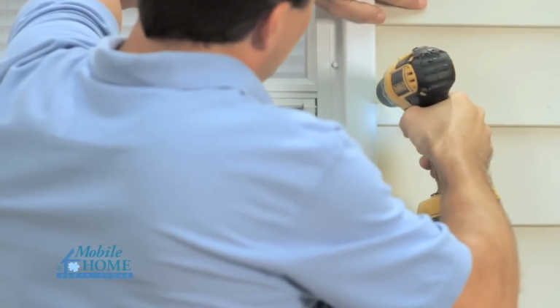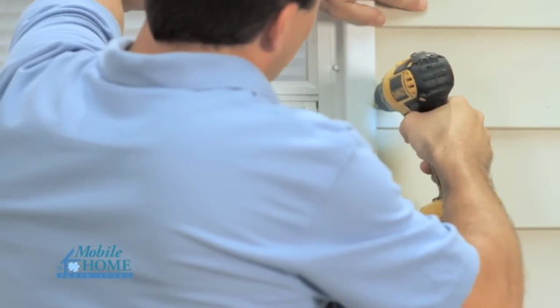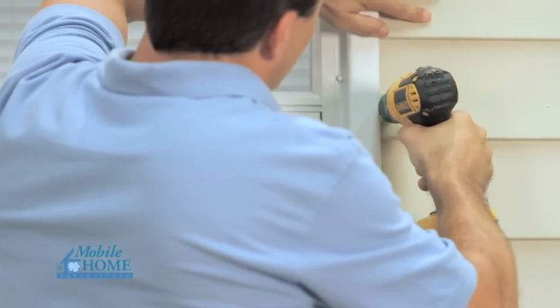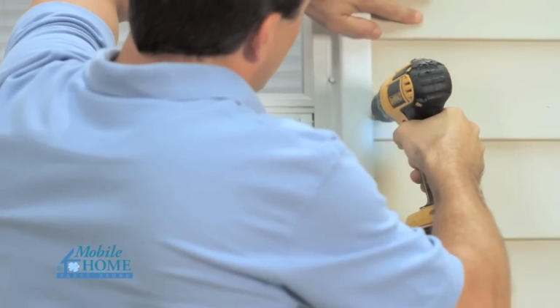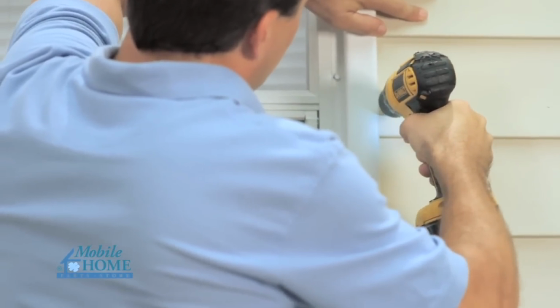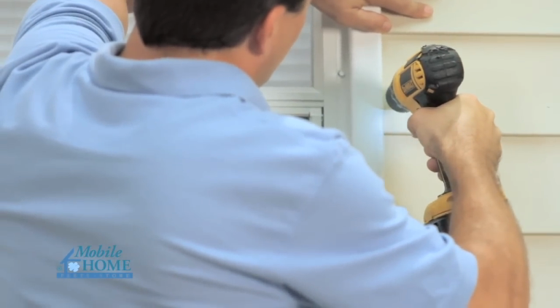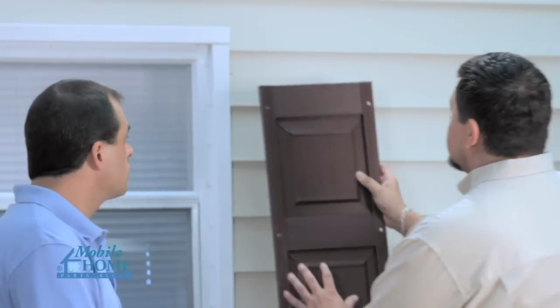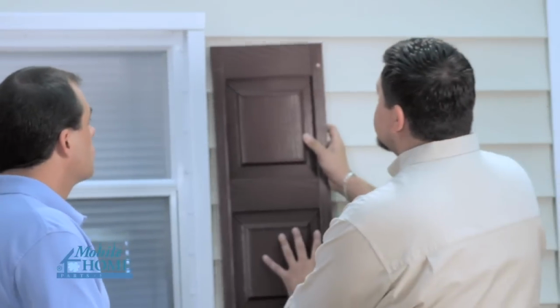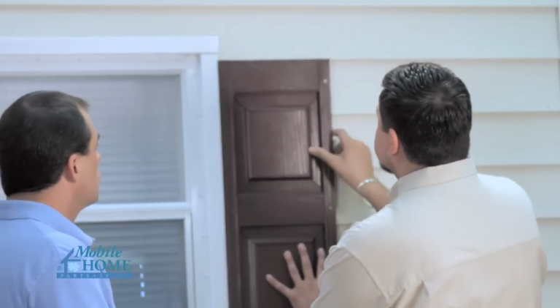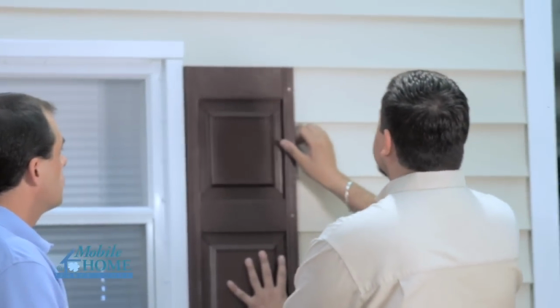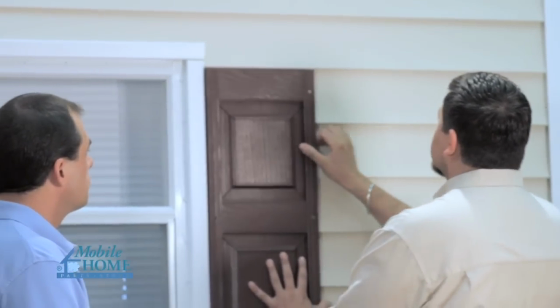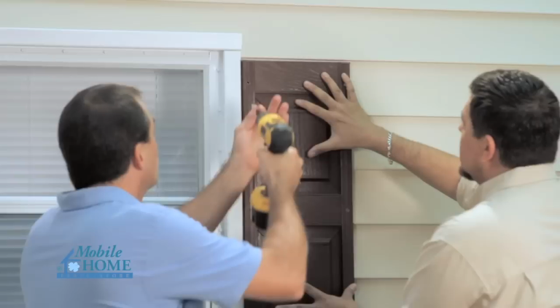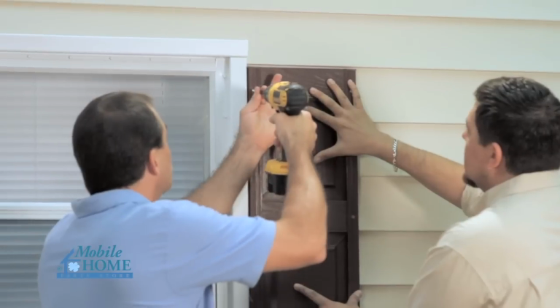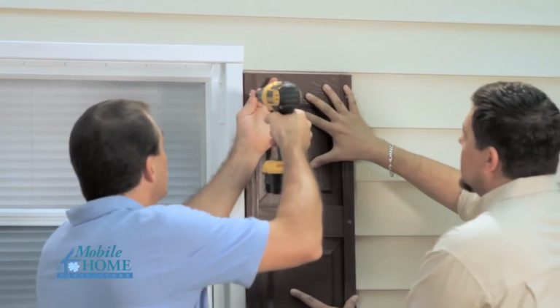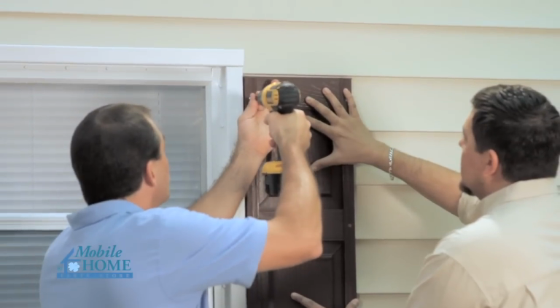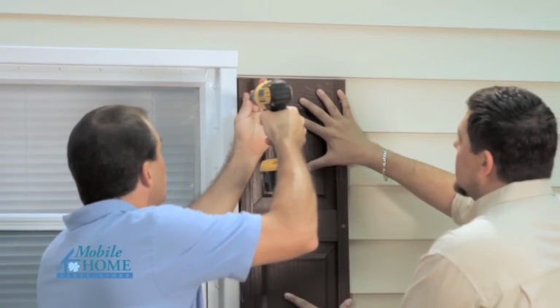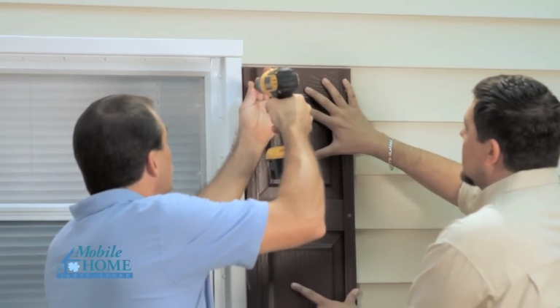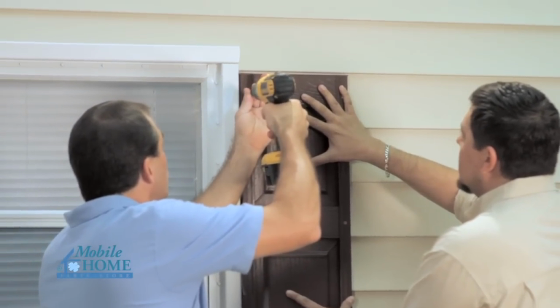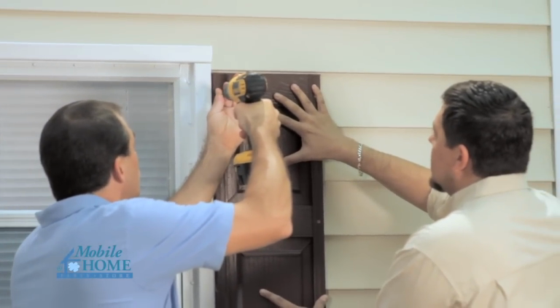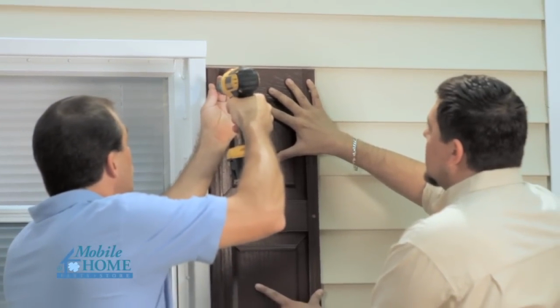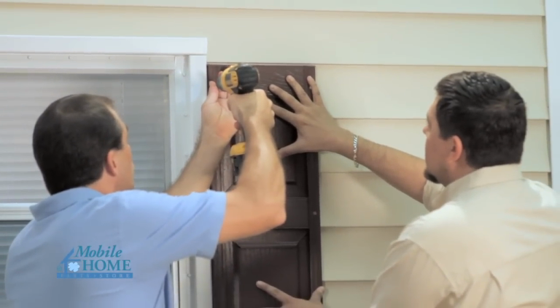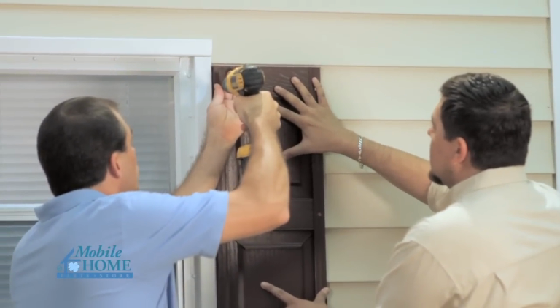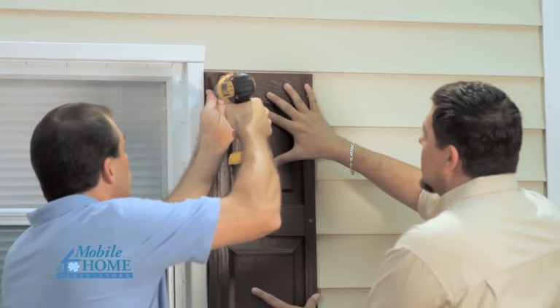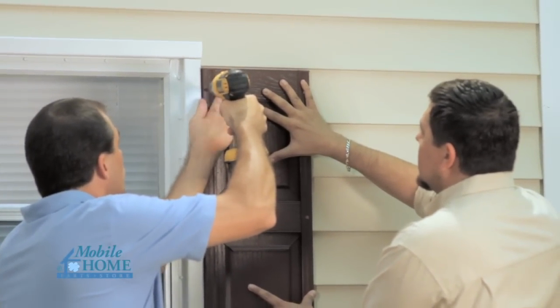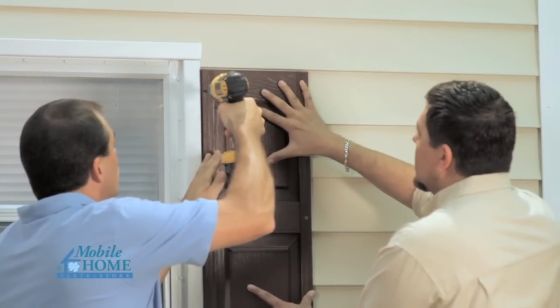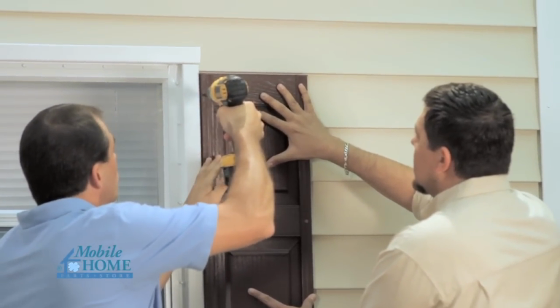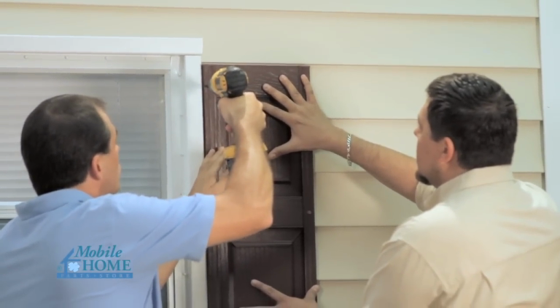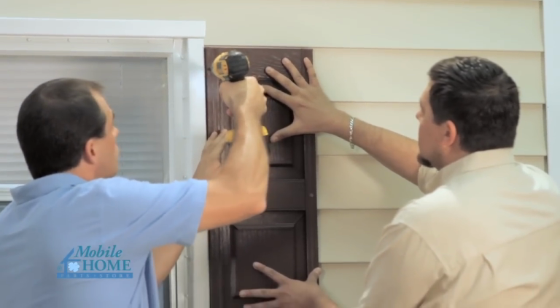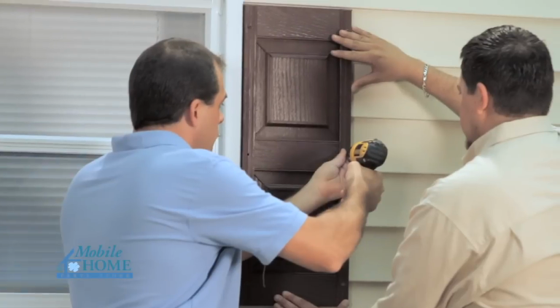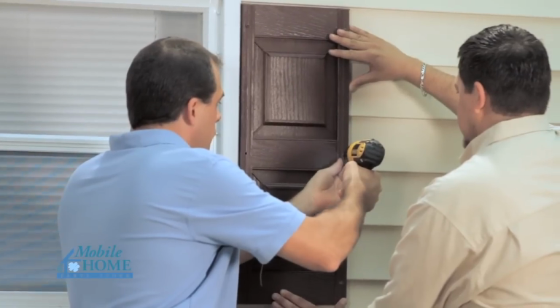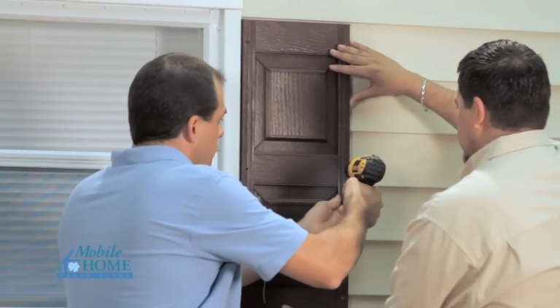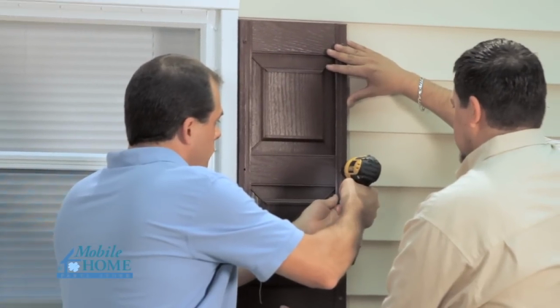Remove the shutter and drill an eighth inch diameter hole through the siding and into the wall at least an inch and three quarters deep at the marks. Place the shutter back on the house and fasten it to the wall using the painted head screws provided. Be careful not to damage the head of the screw and not to over tighten the screw, which will dimple the rail.